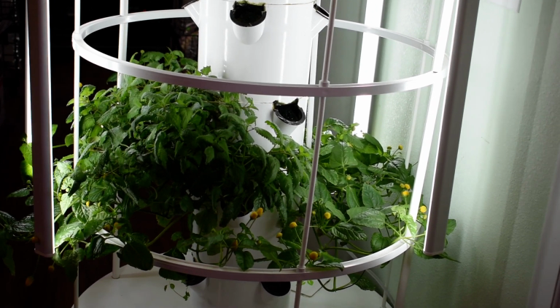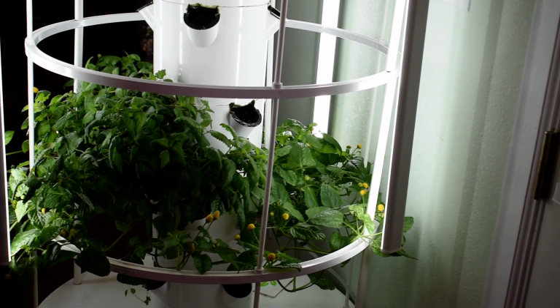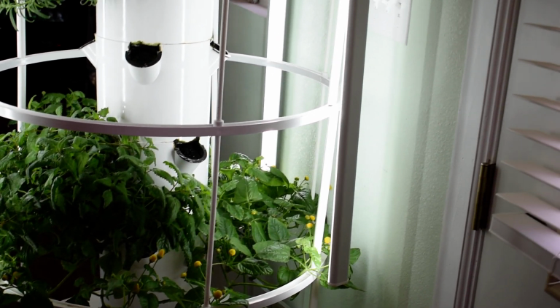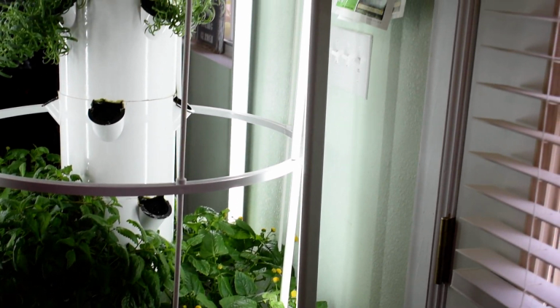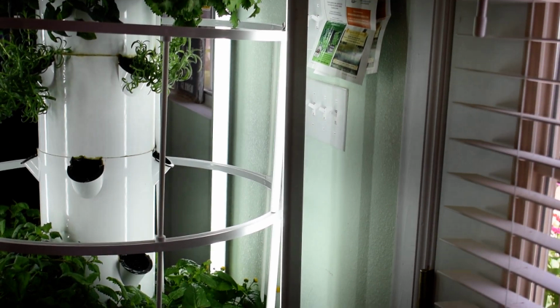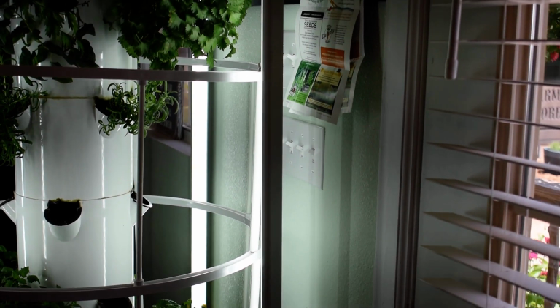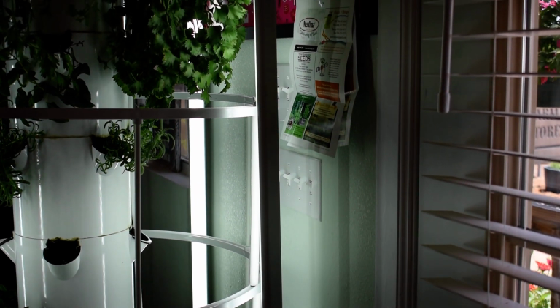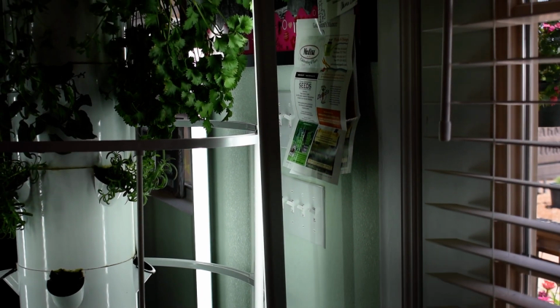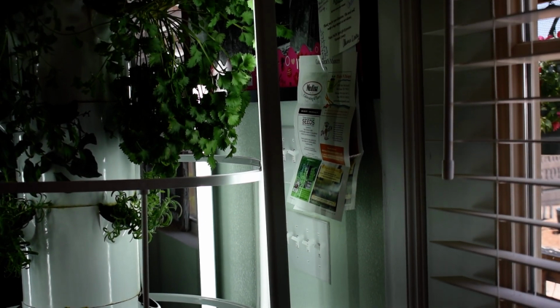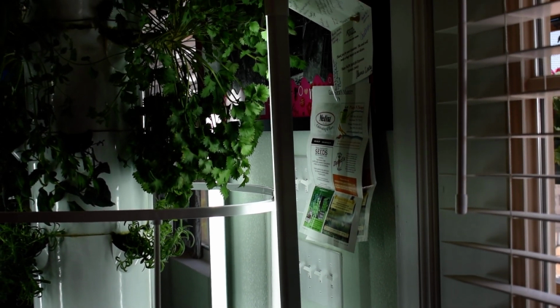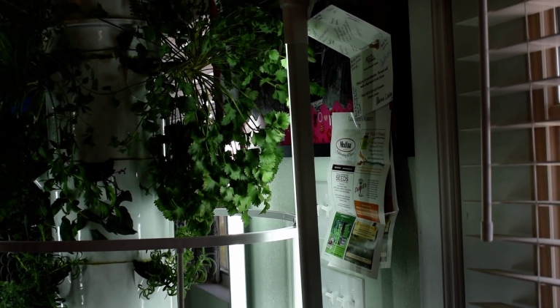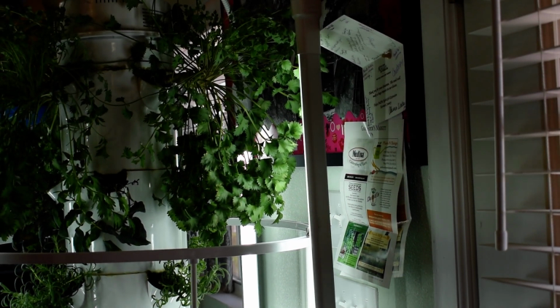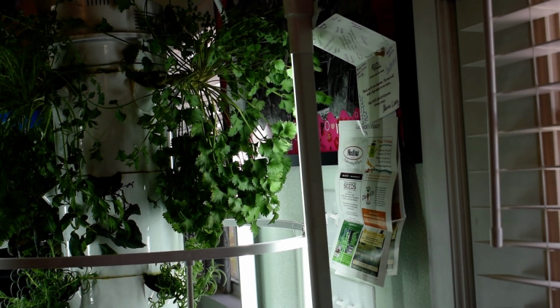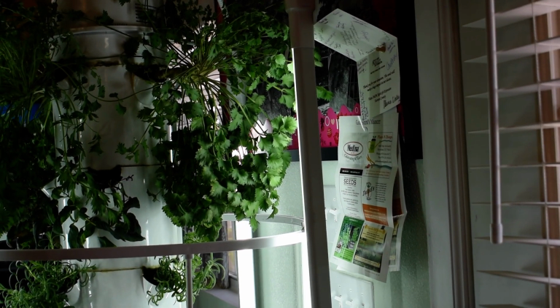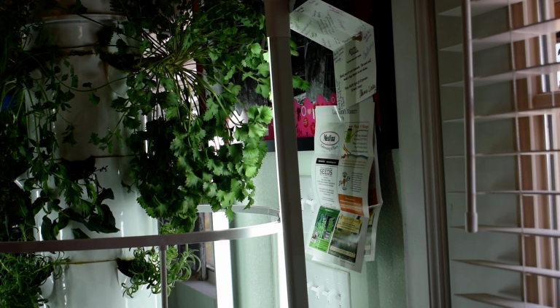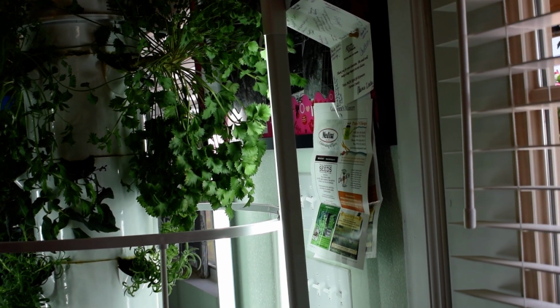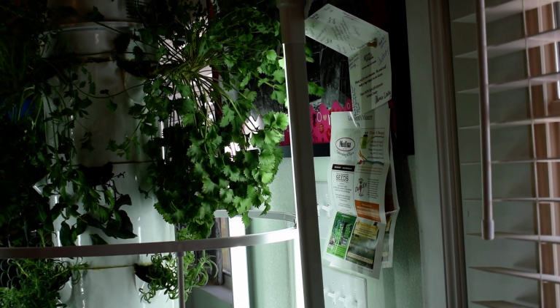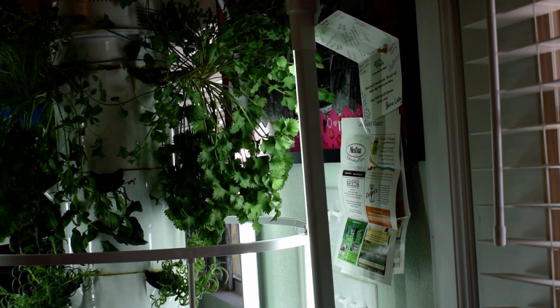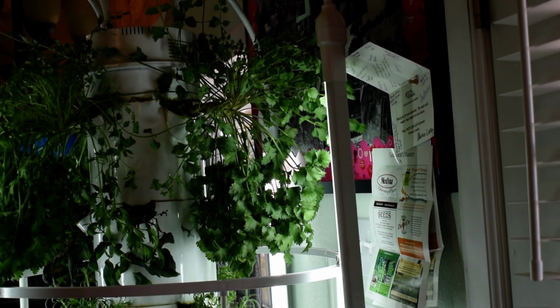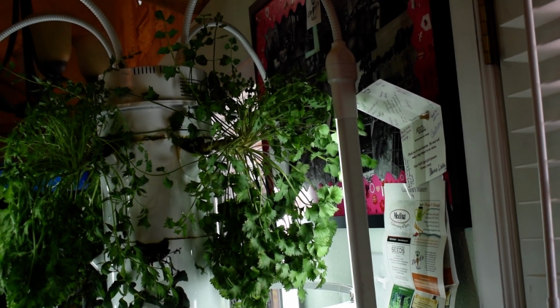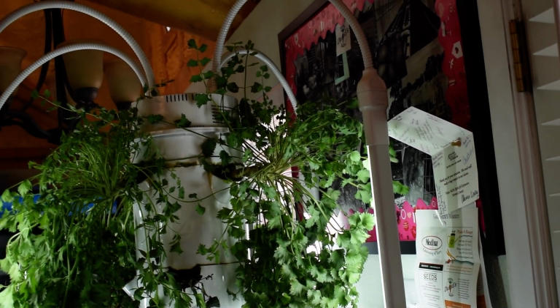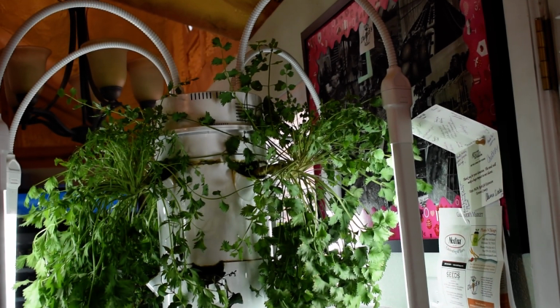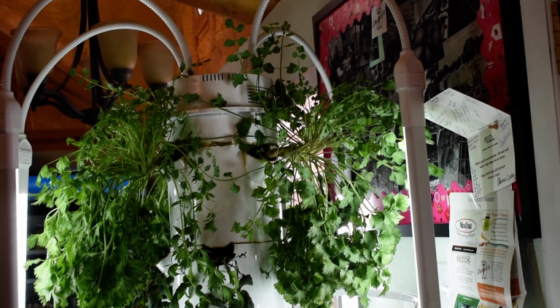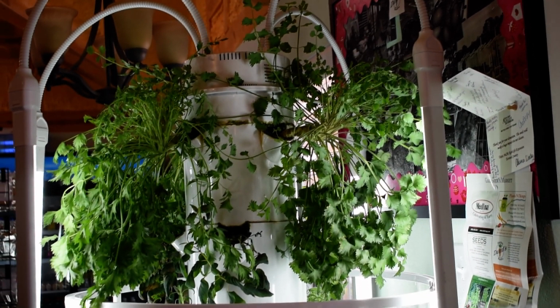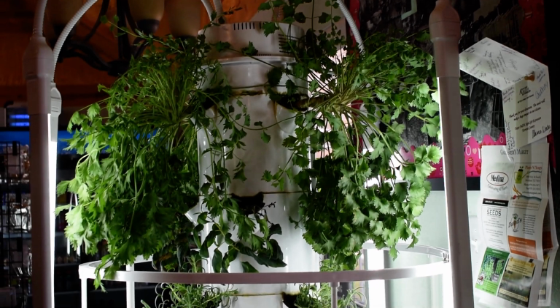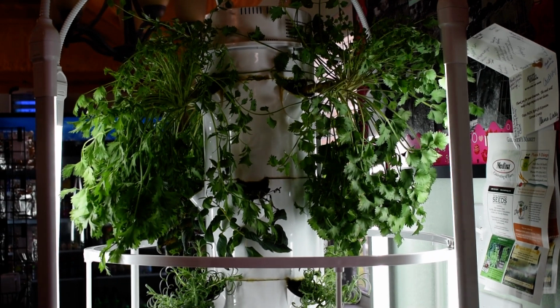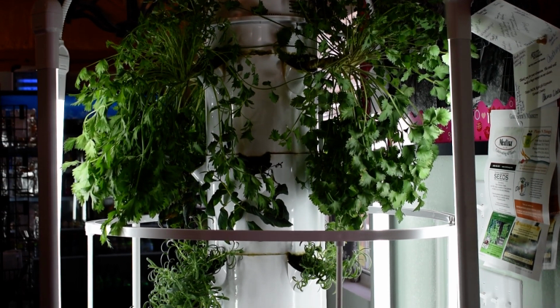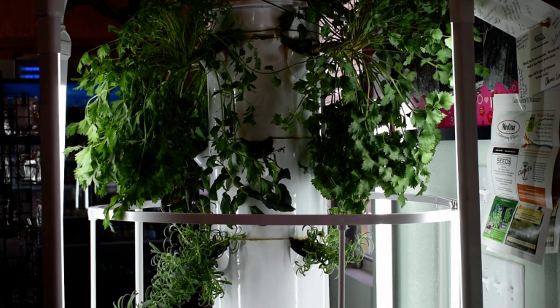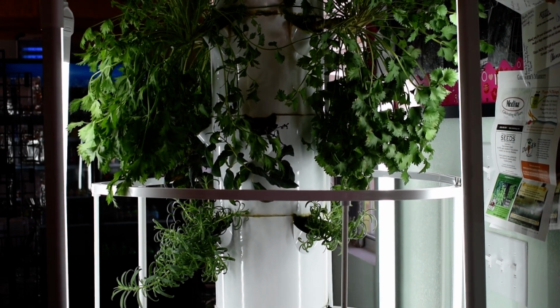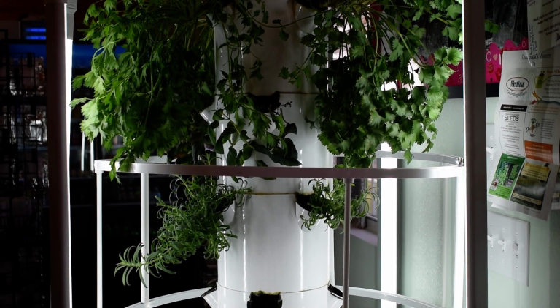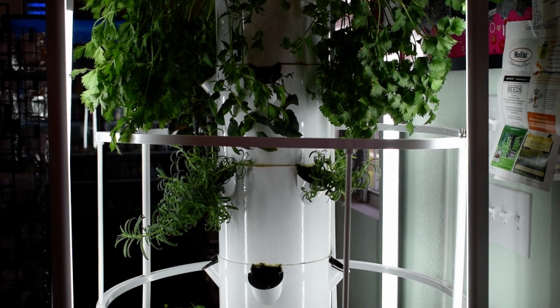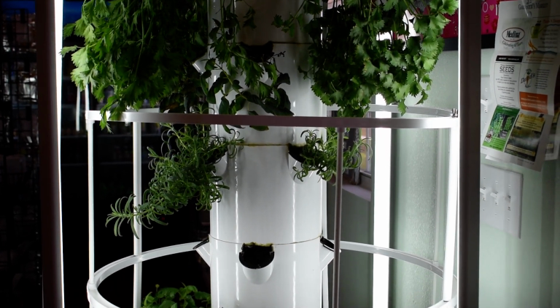With these types of herbs you have the option of just letting them grow right there in the grow tower. You don't have to do any transplanting. You can let them grow and harvest them right there from the grow tower.